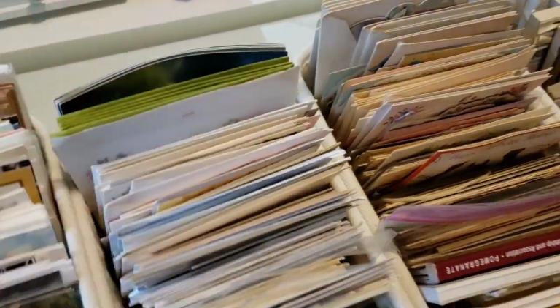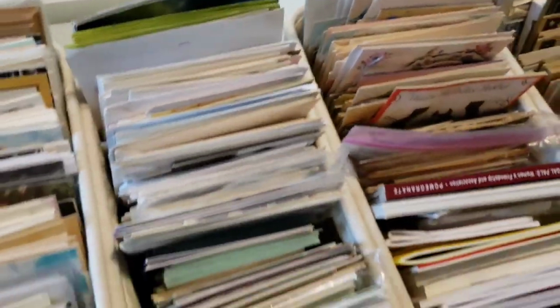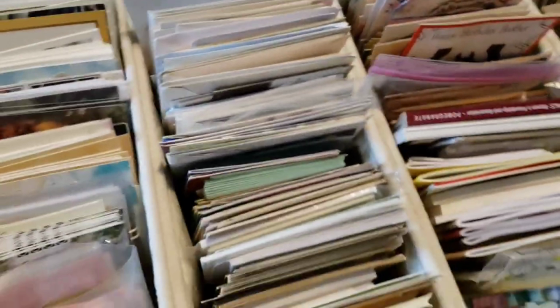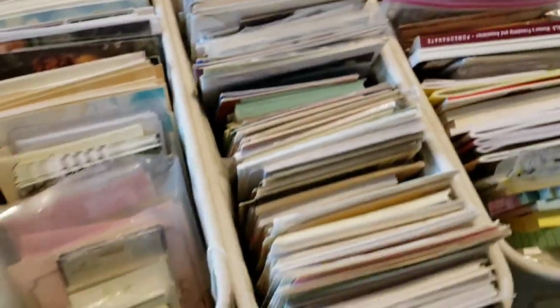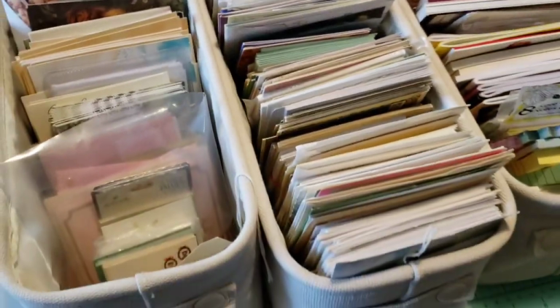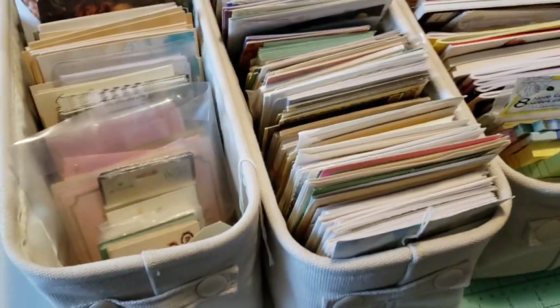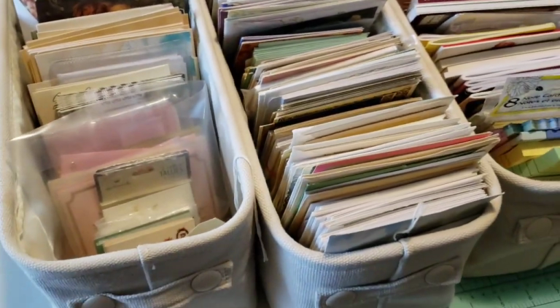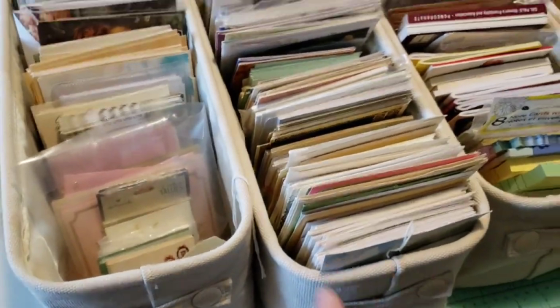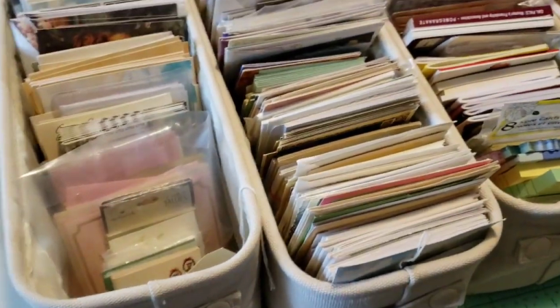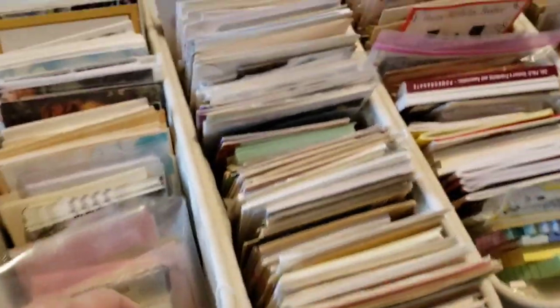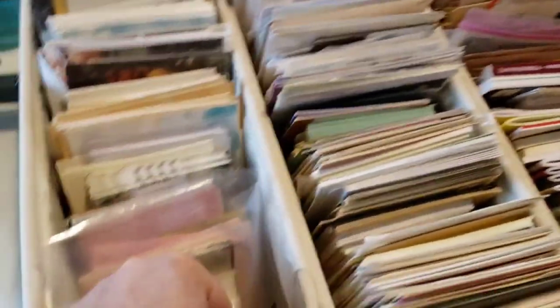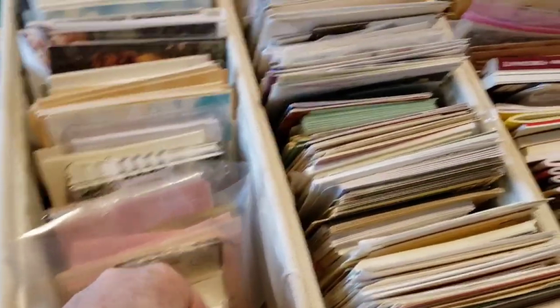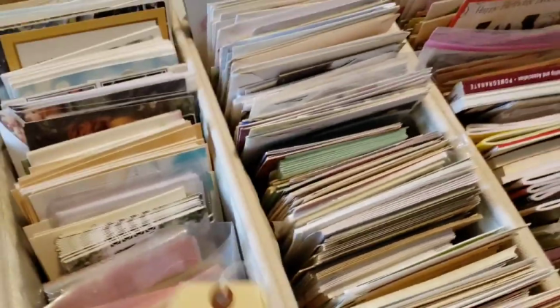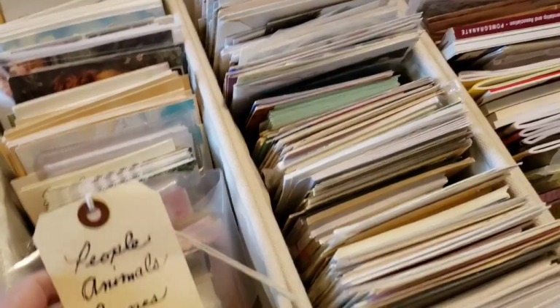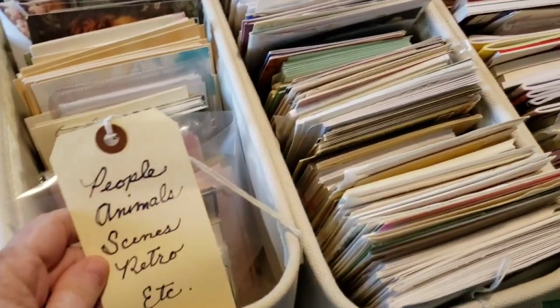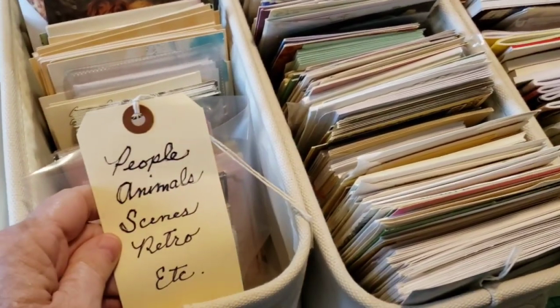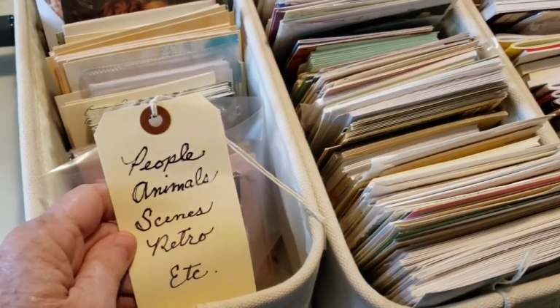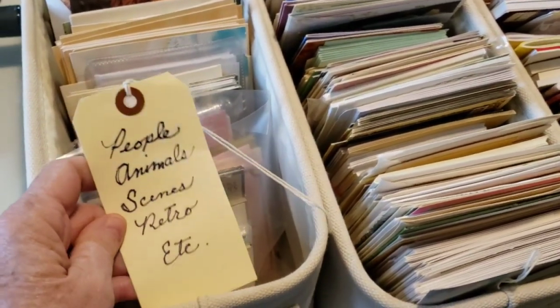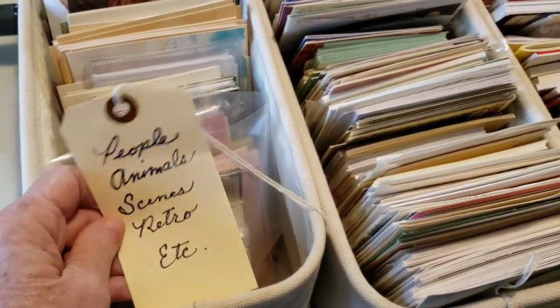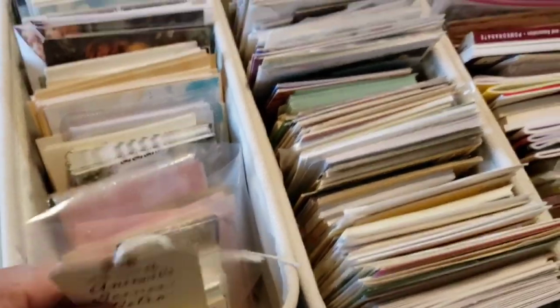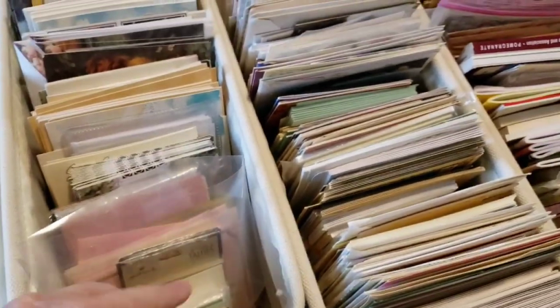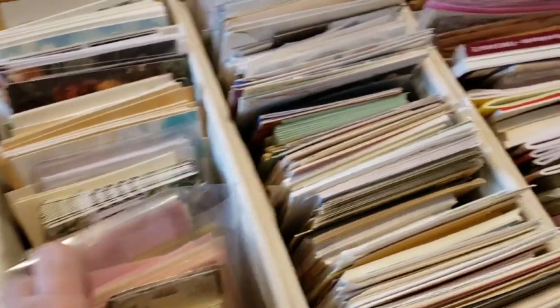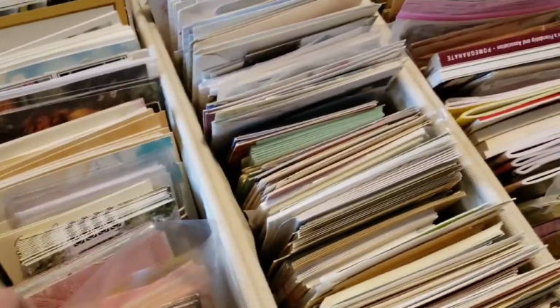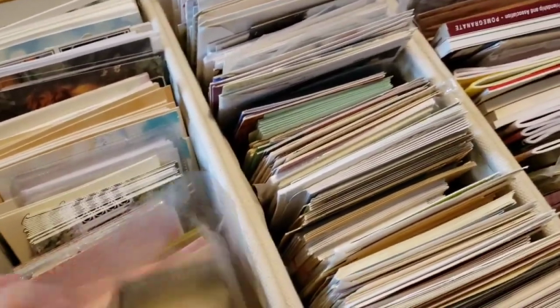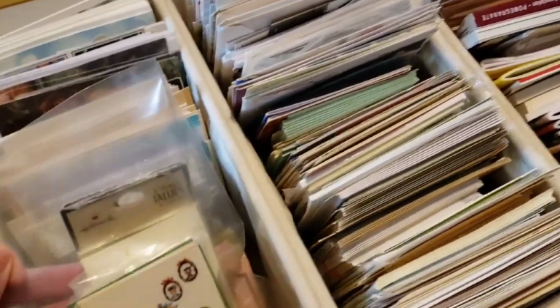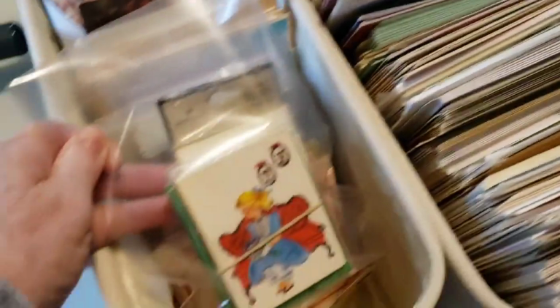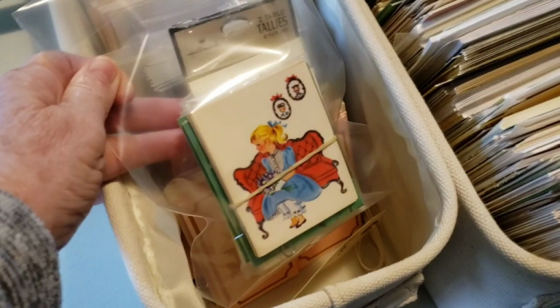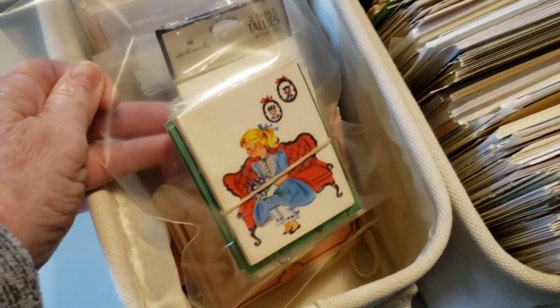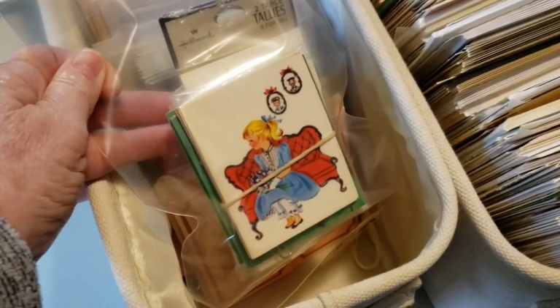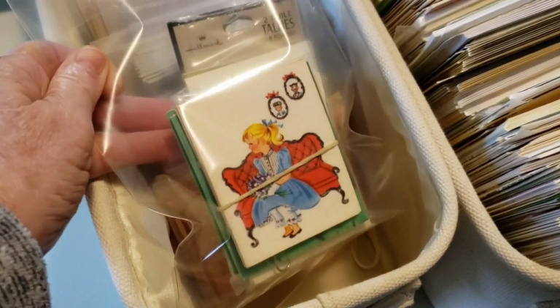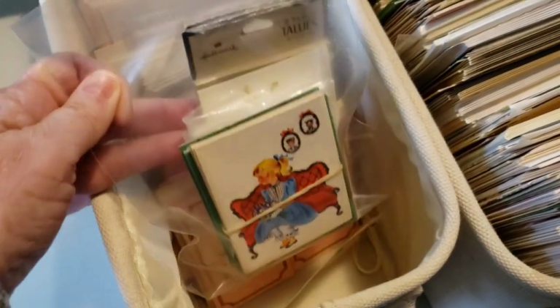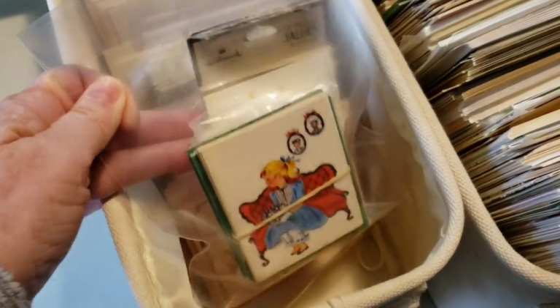If I need a greeting card to put in a journal, I can look right there. This one has people, animals, scenes, retro, etc. These look like little tally cards - aren't they cute?